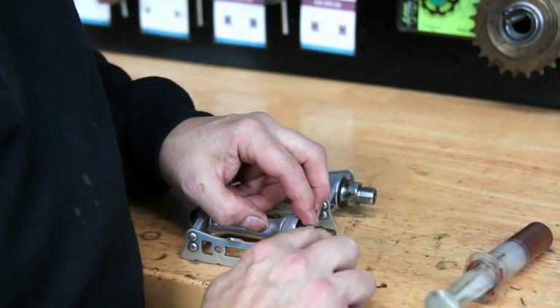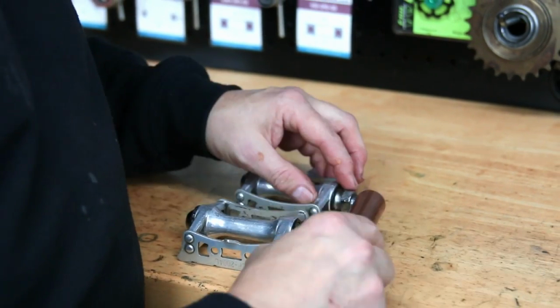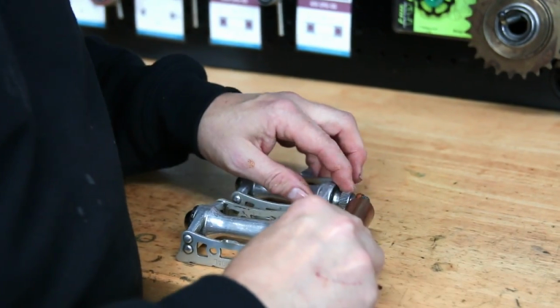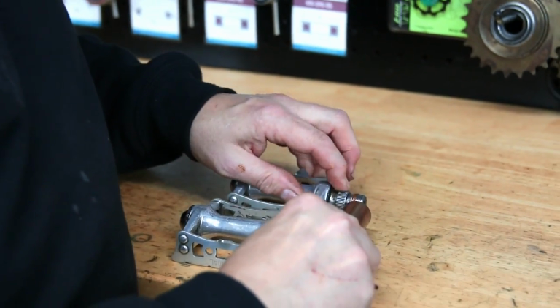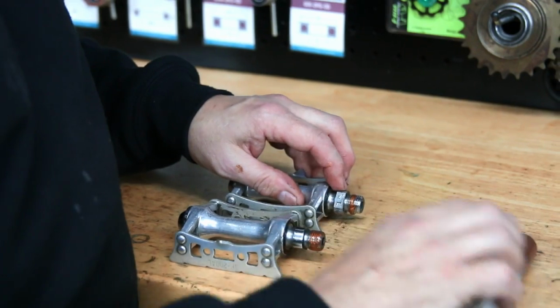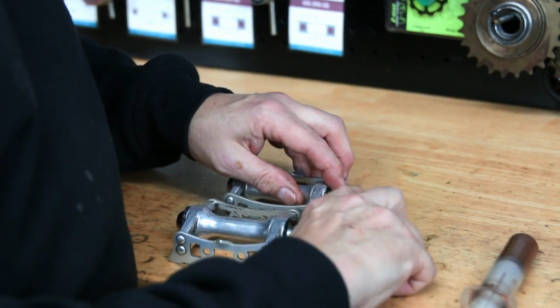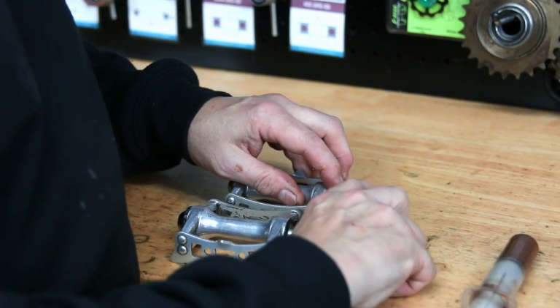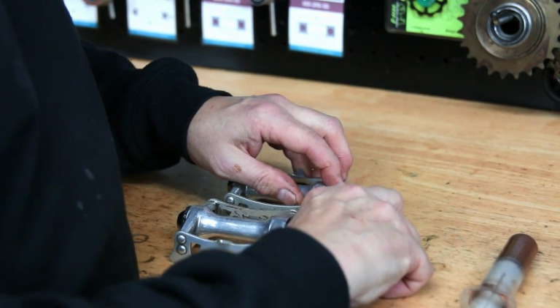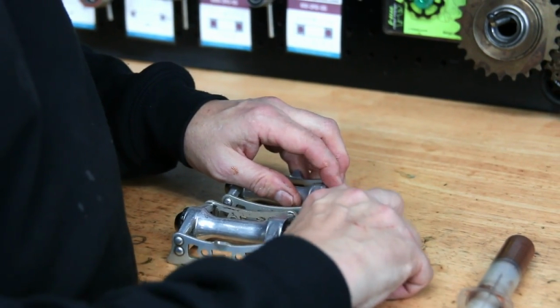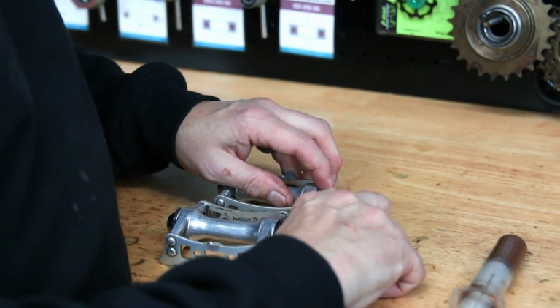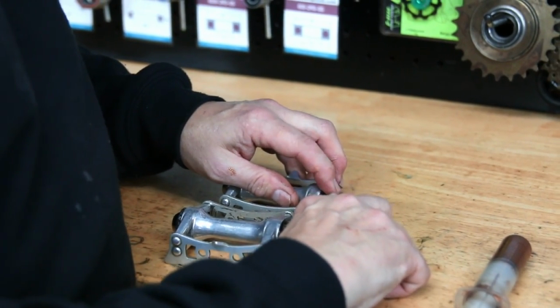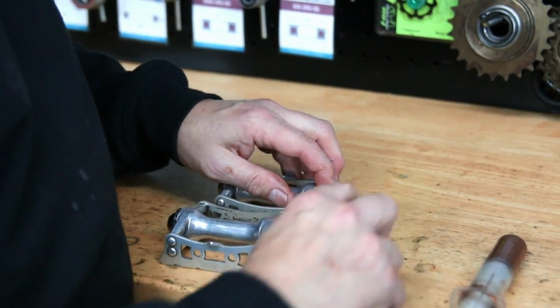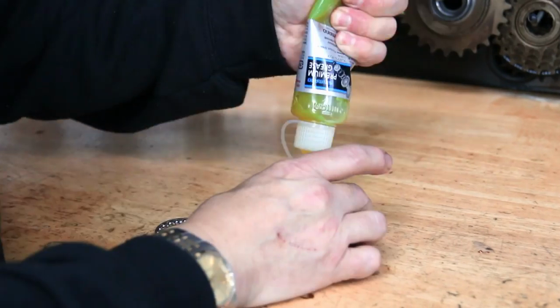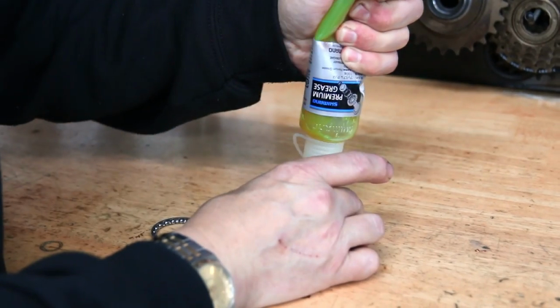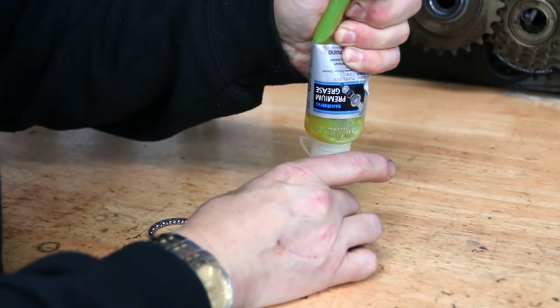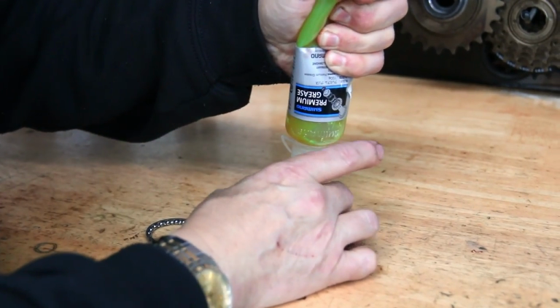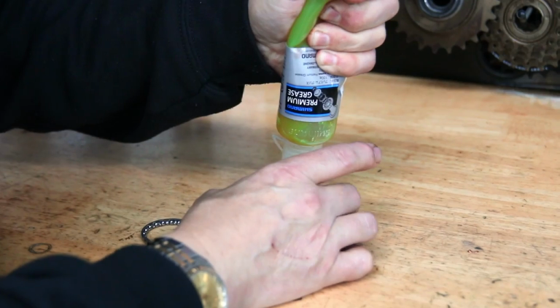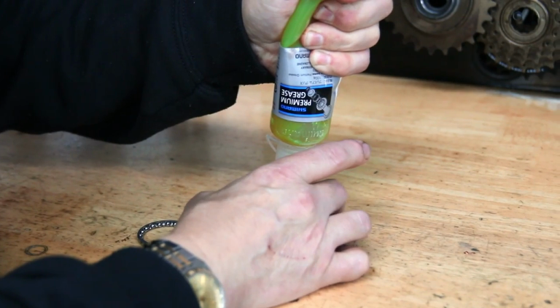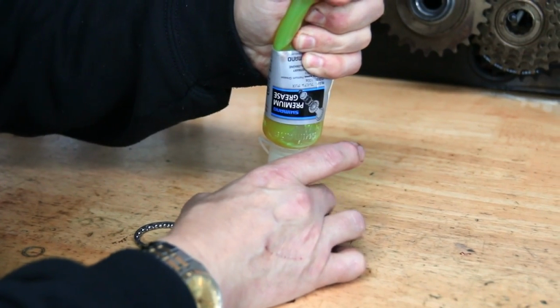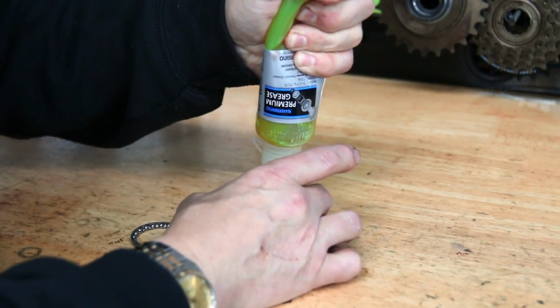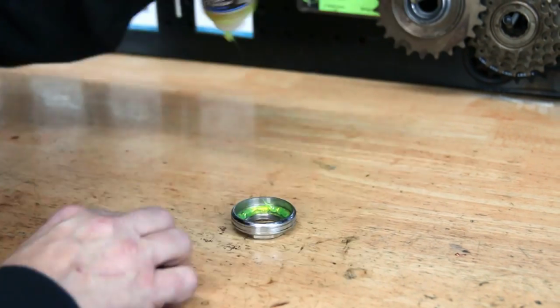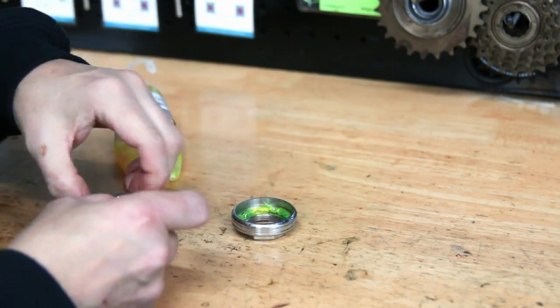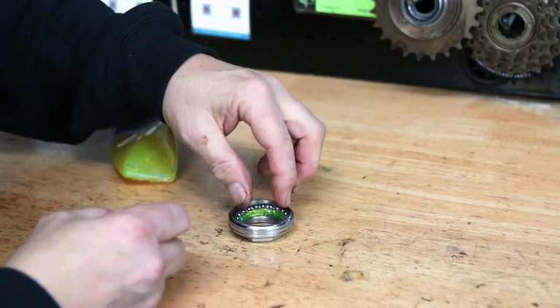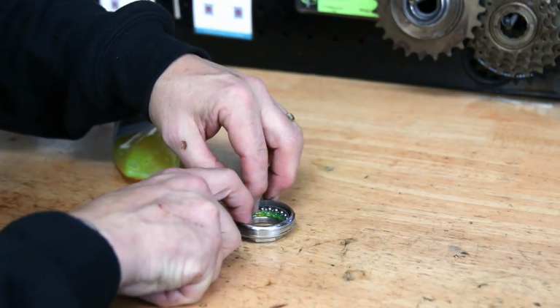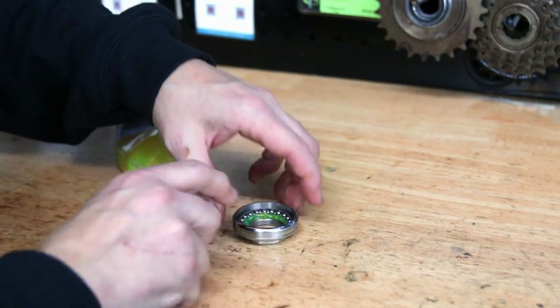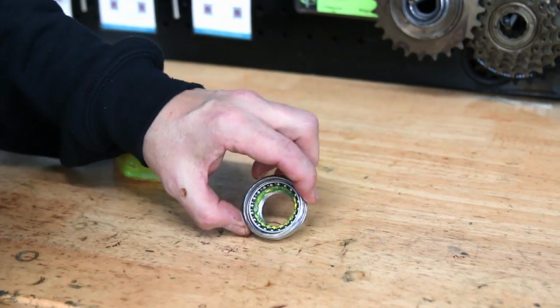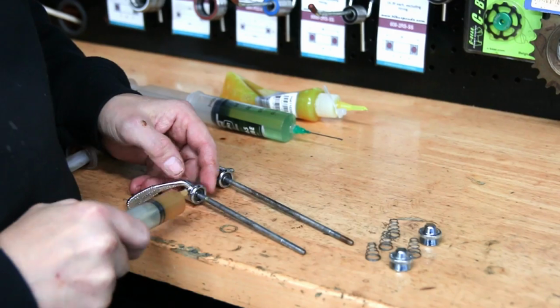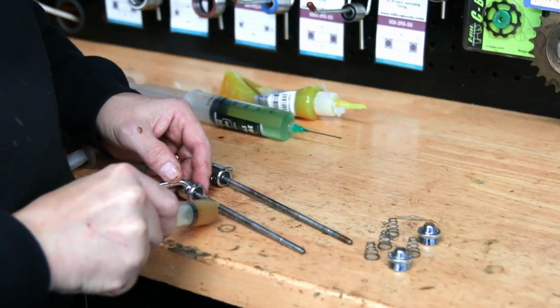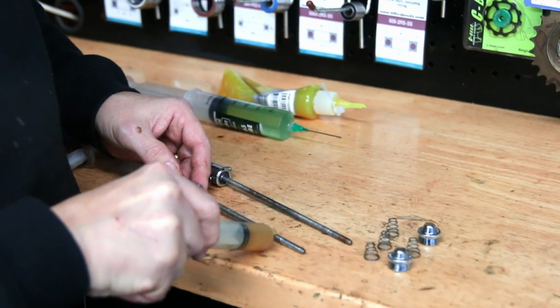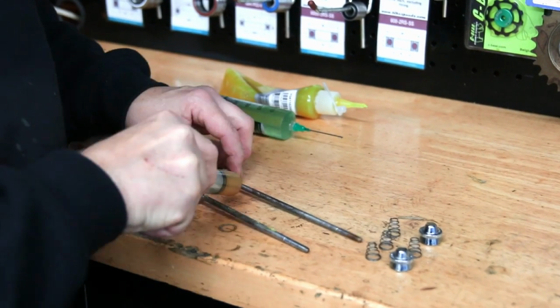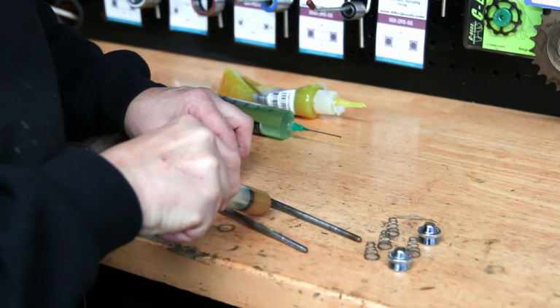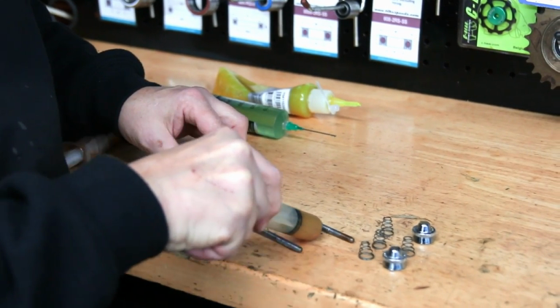So the rules are: threads — copper slip; metal to metal — white grease; moving parts — thin oil. There are various different arguments and schools of thought on lubricants, but this is just the way that works for us.